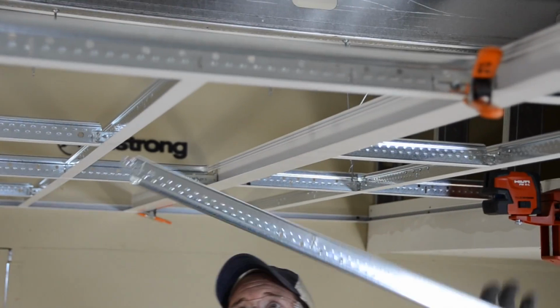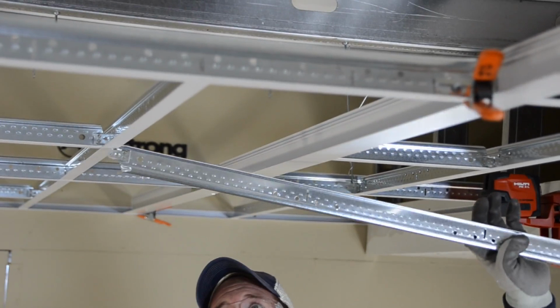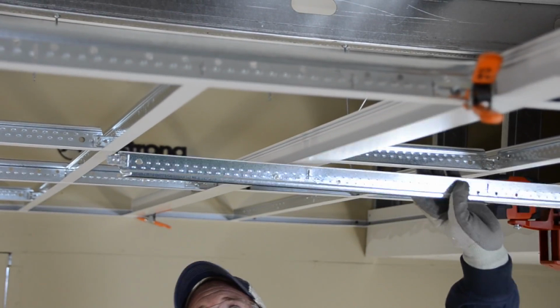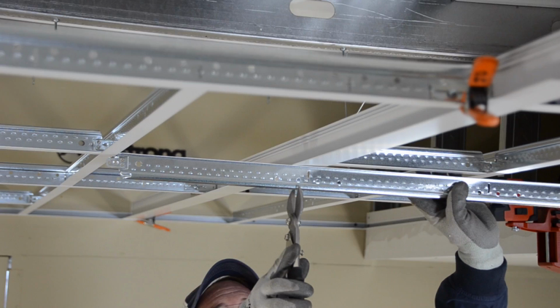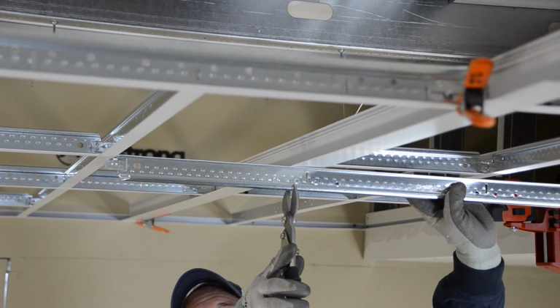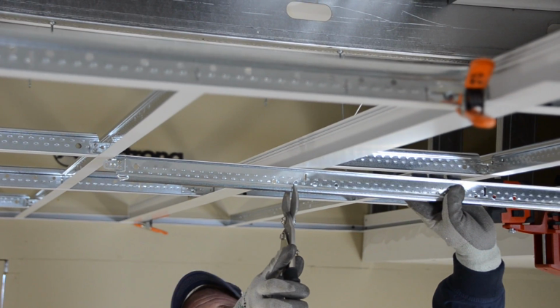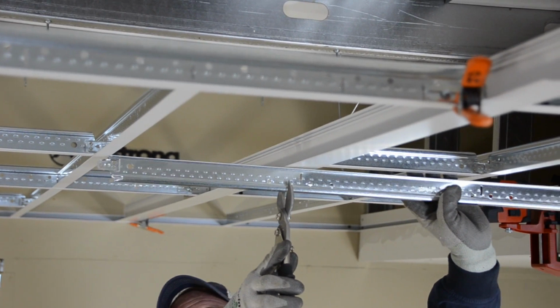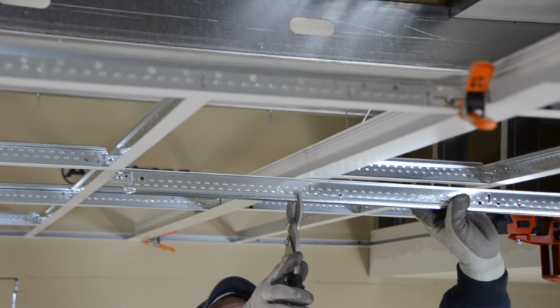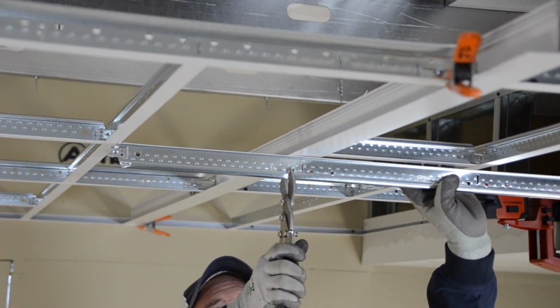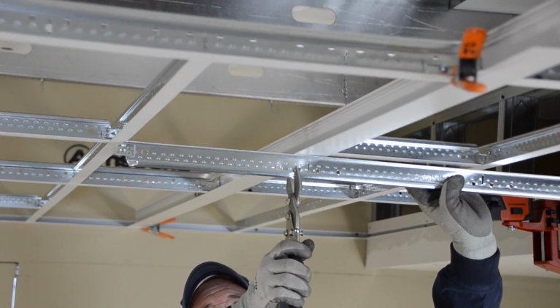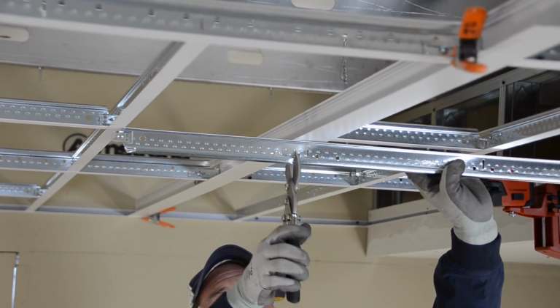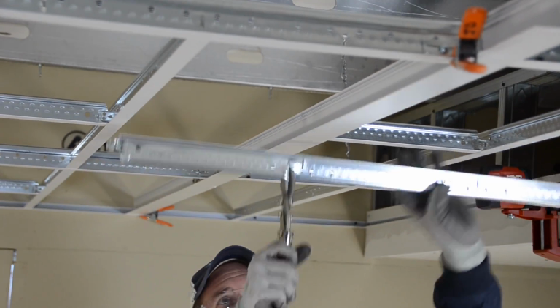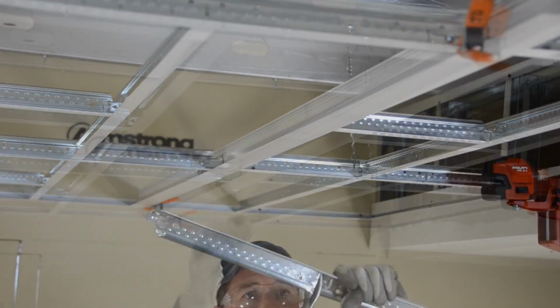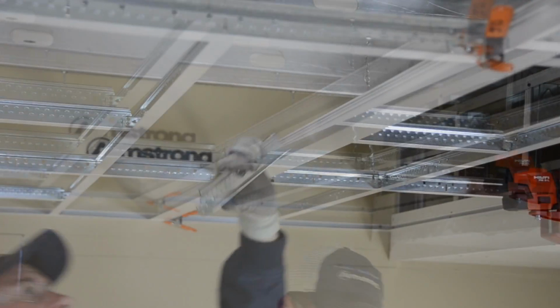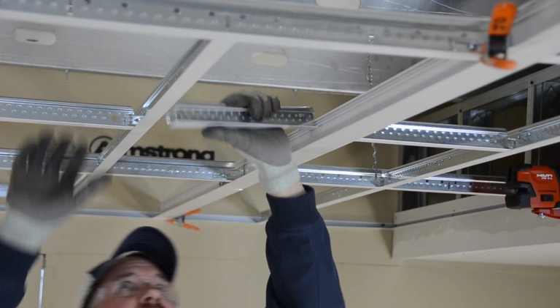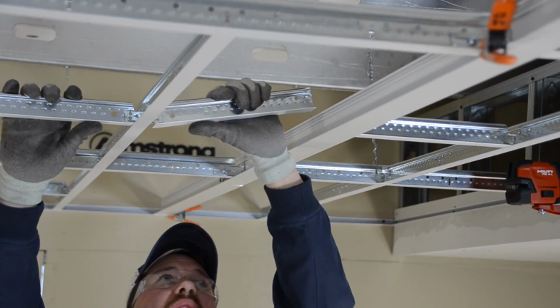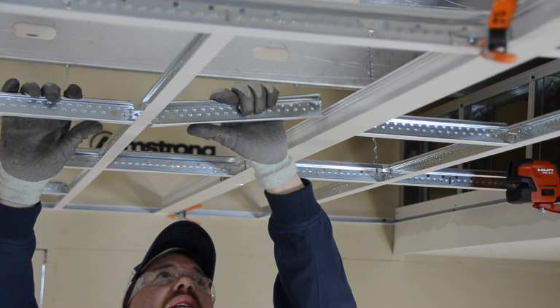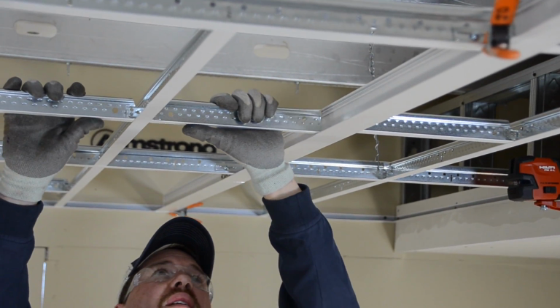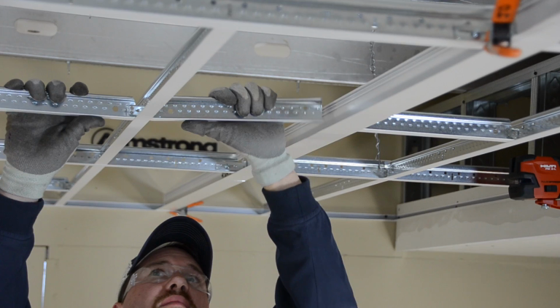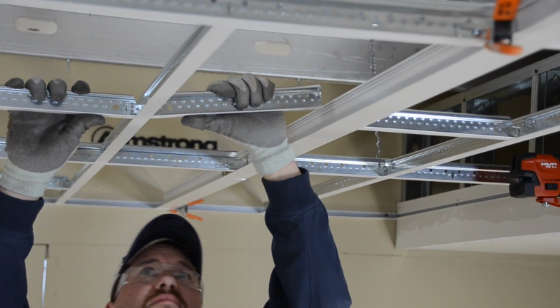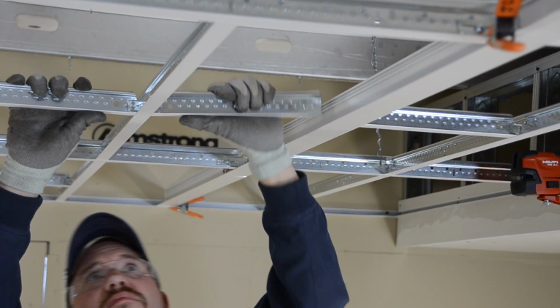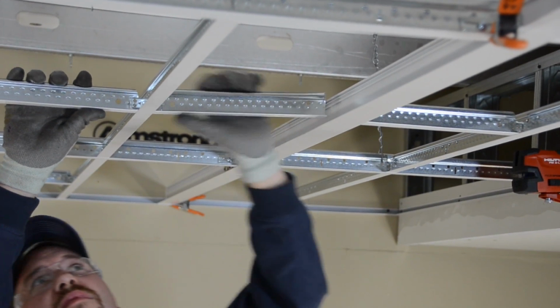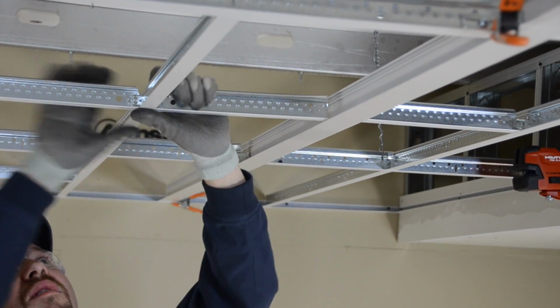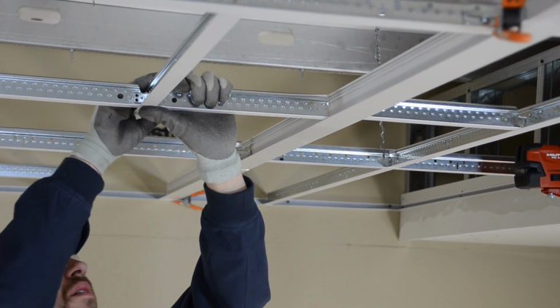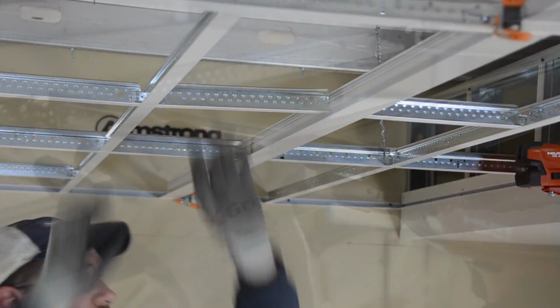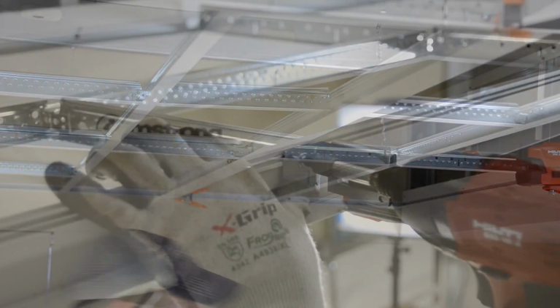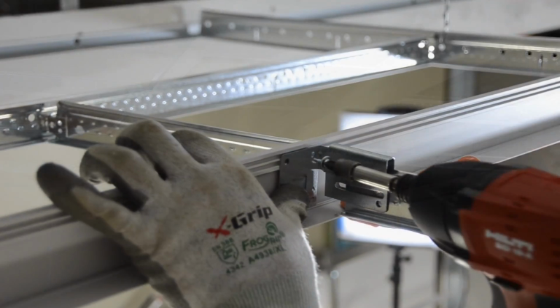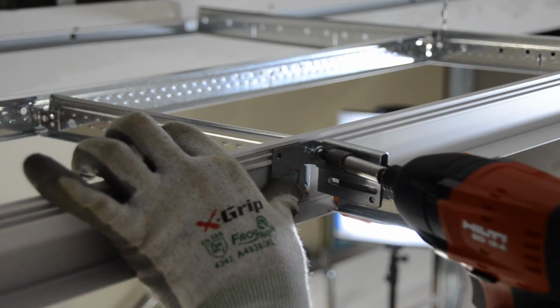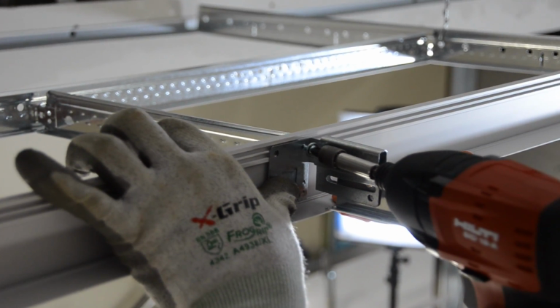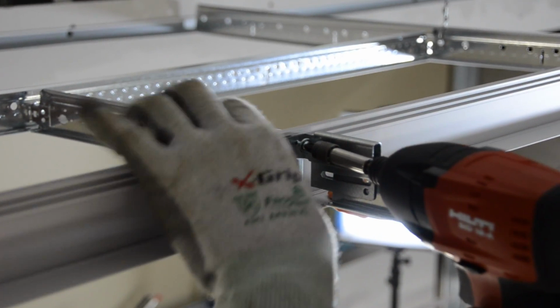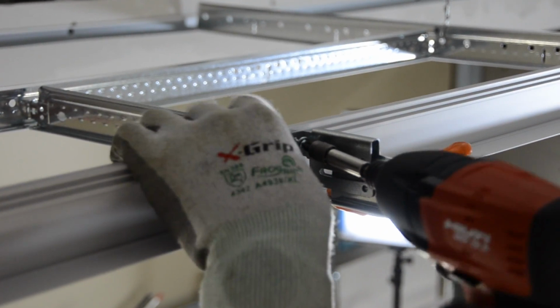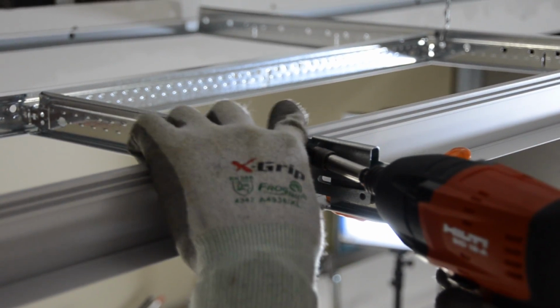As we field cut these cross T's in, watch how you can use the popular Burke II seismic clip with the Axiom Slip Joint. Both float and fixed T's are possible with the Burke II.